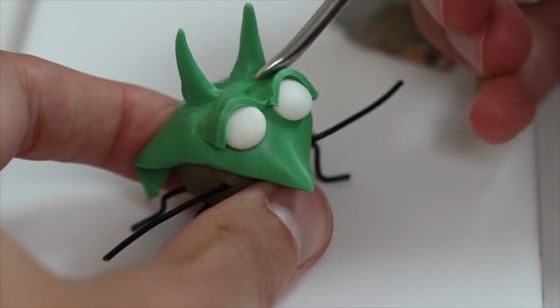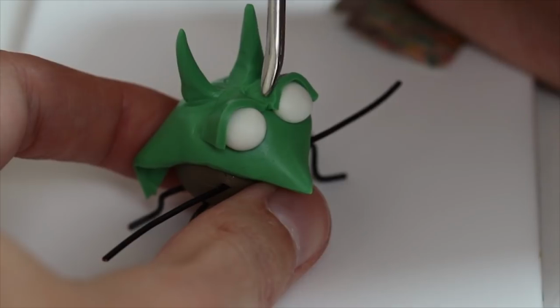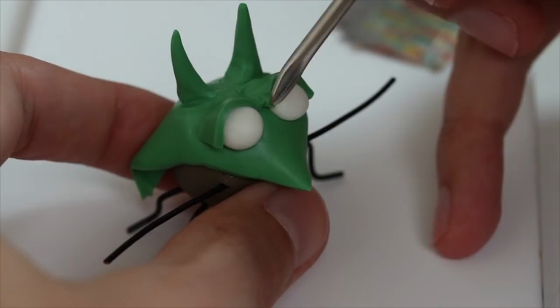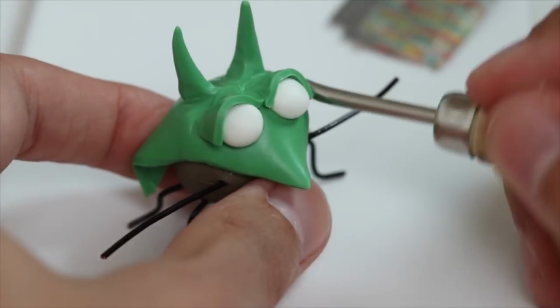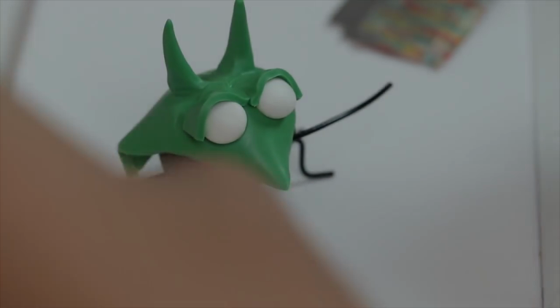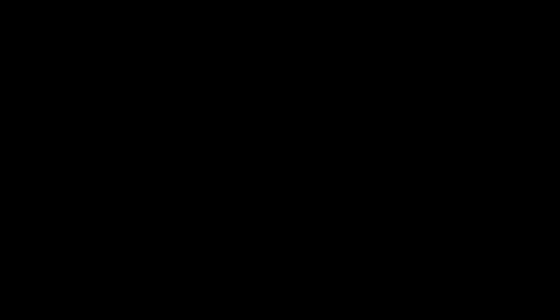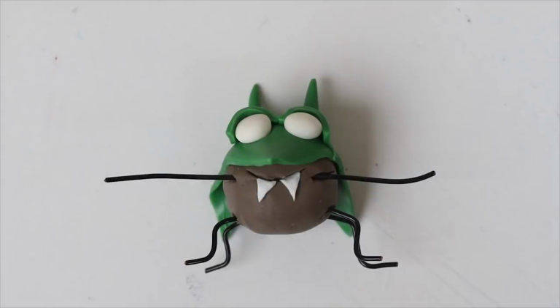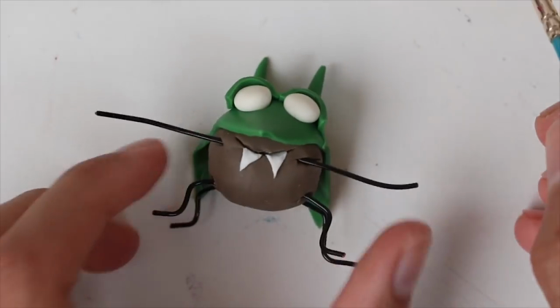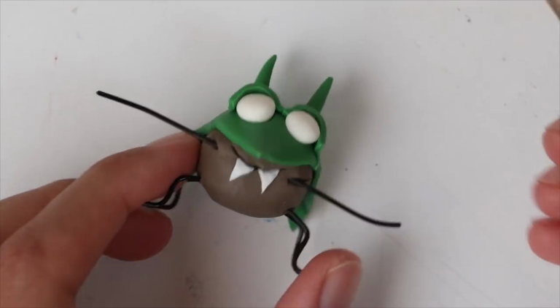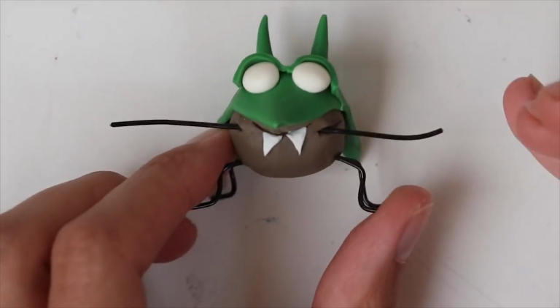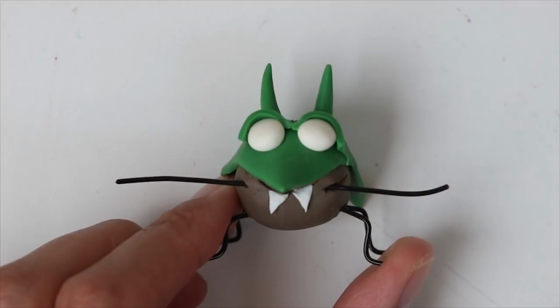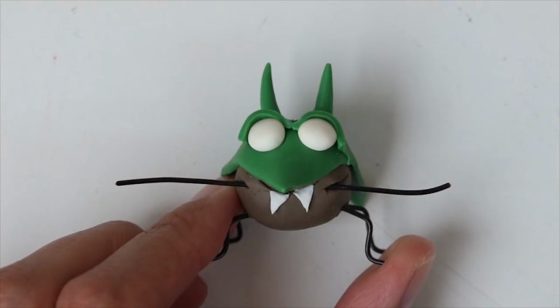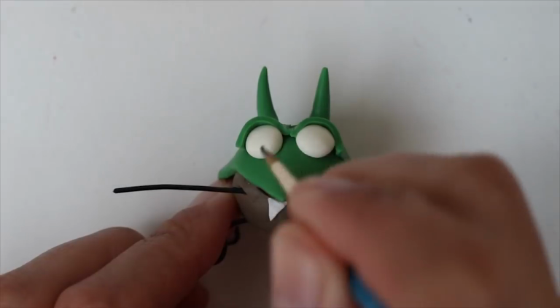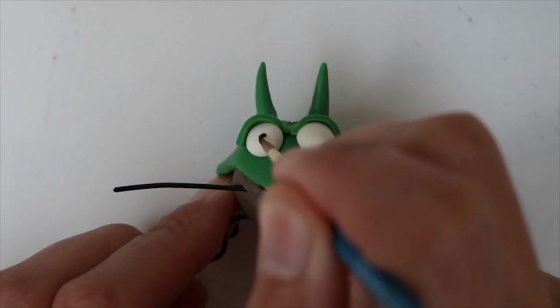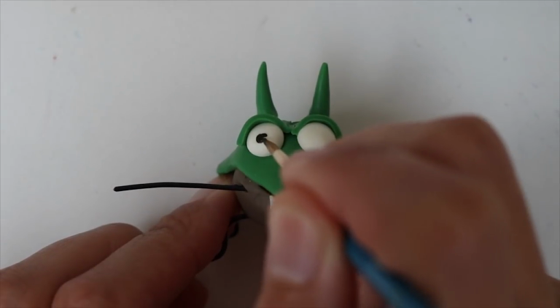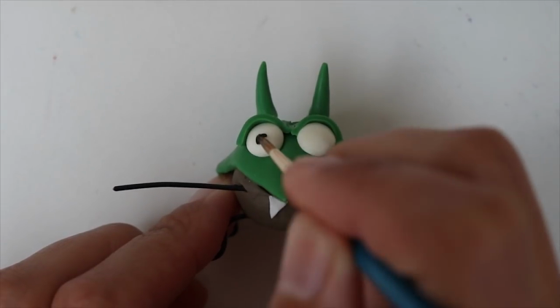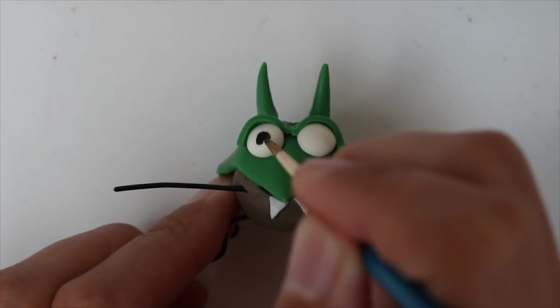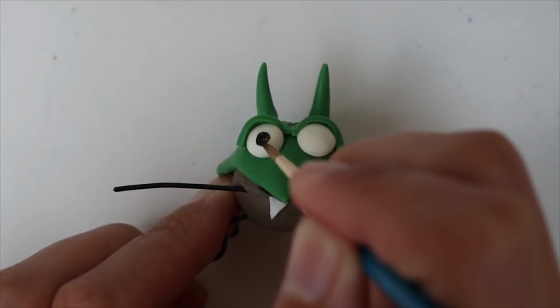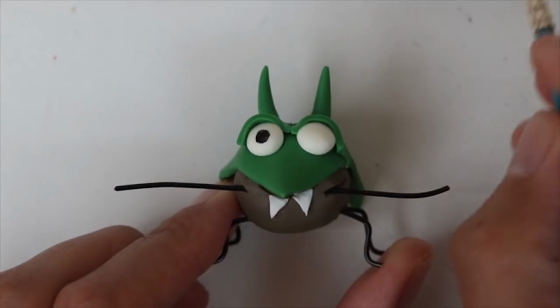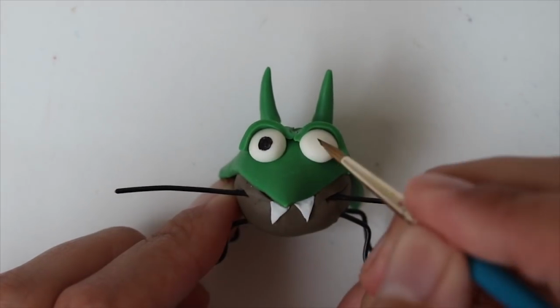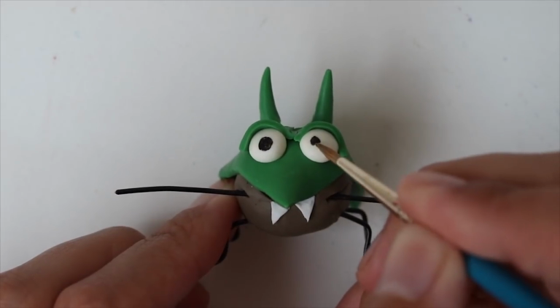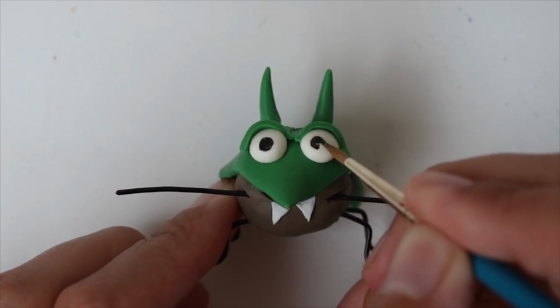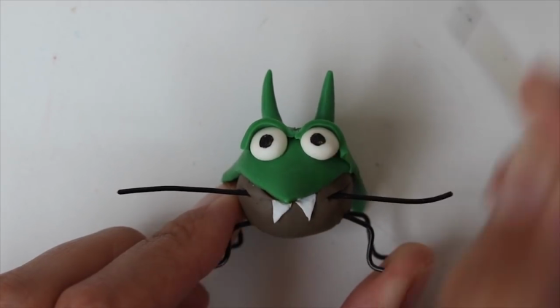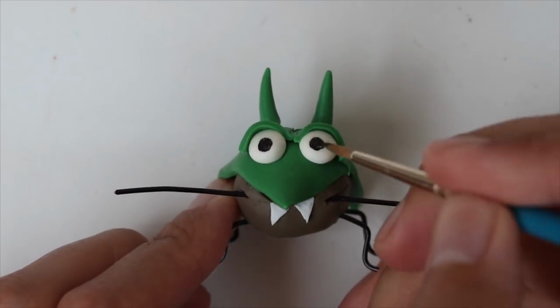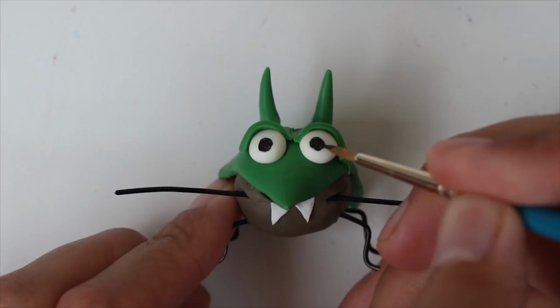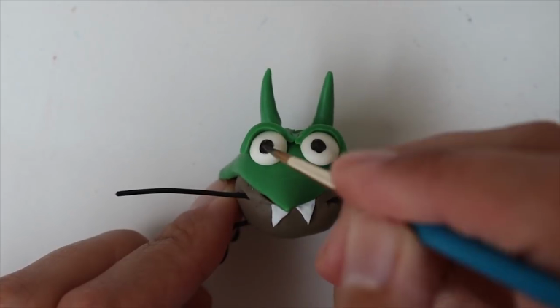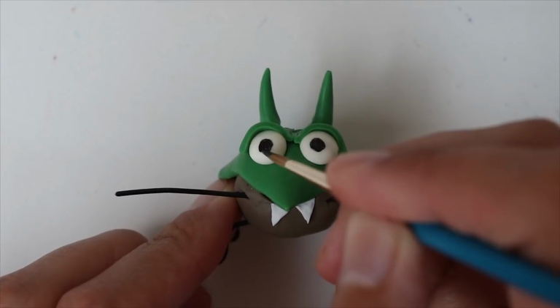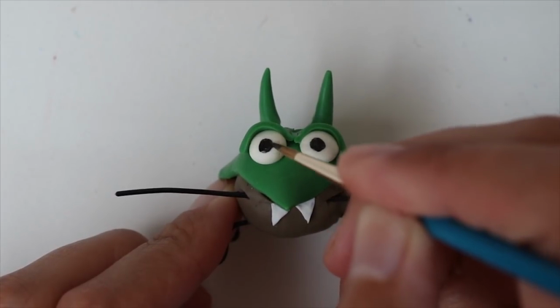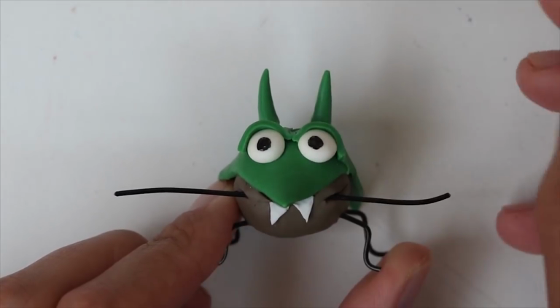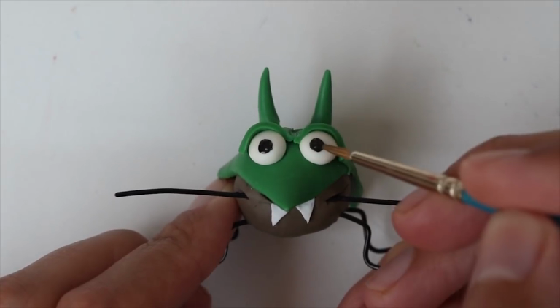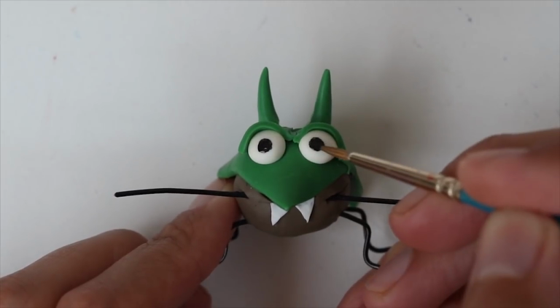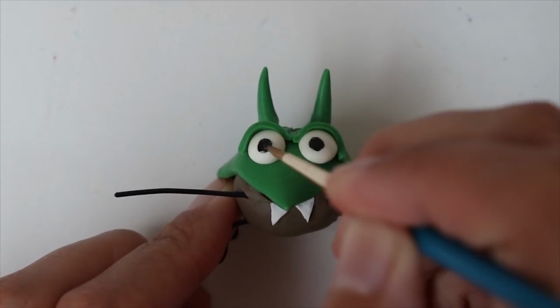Then I bake again. After cooling down I proceed to paint the eyes. I make two black dots and let dry.